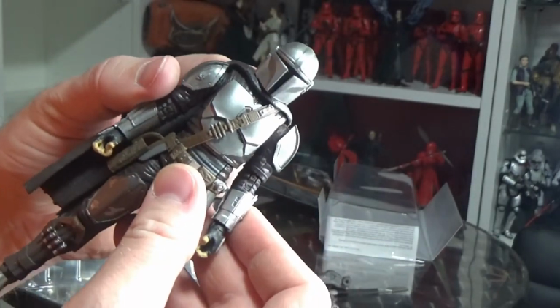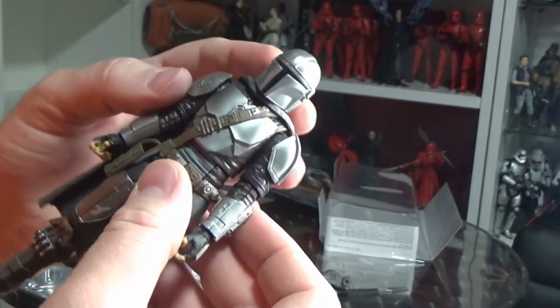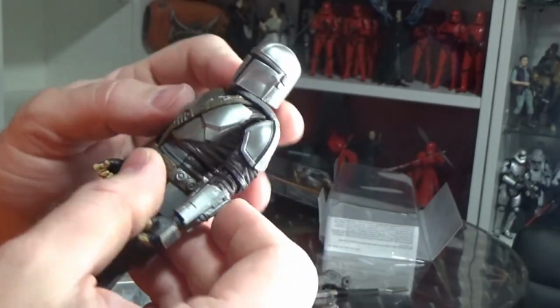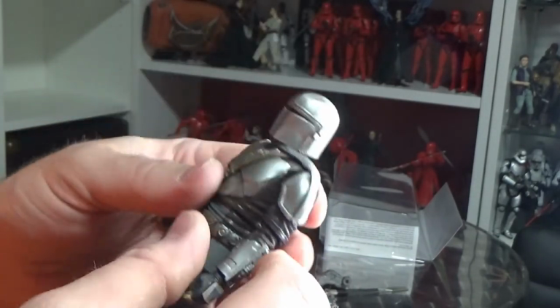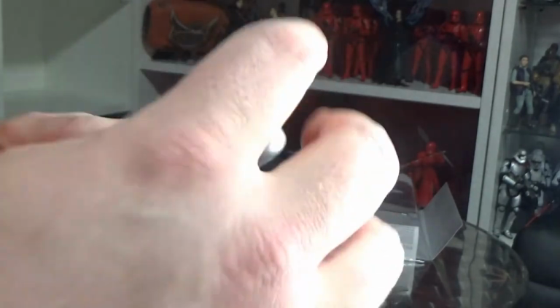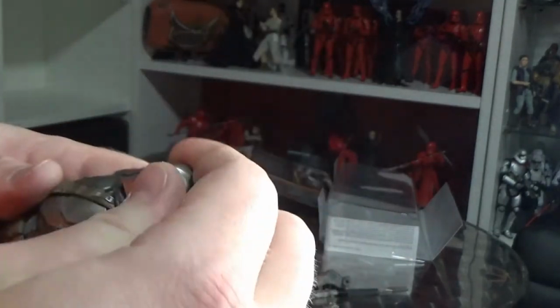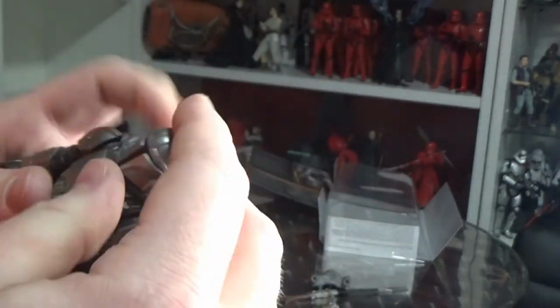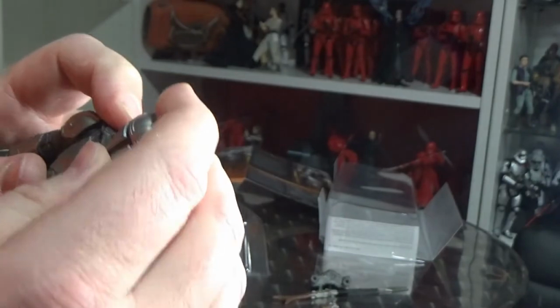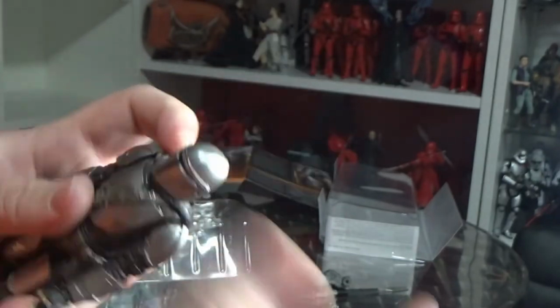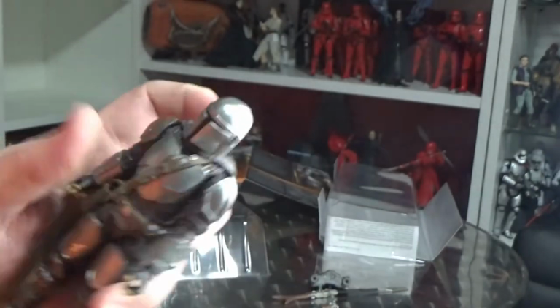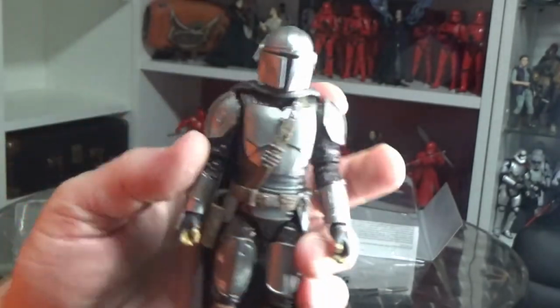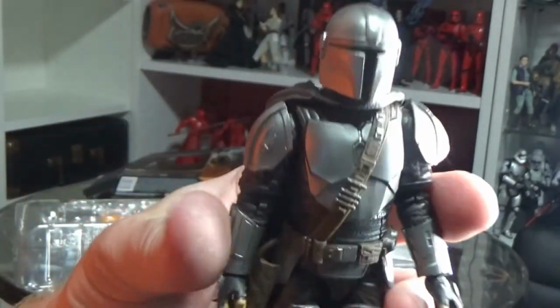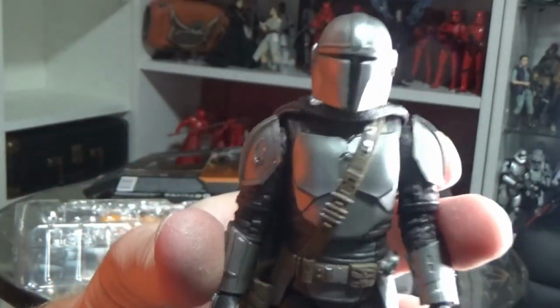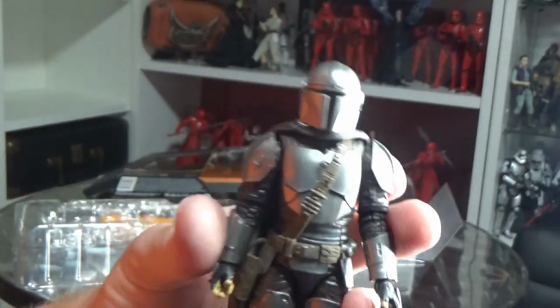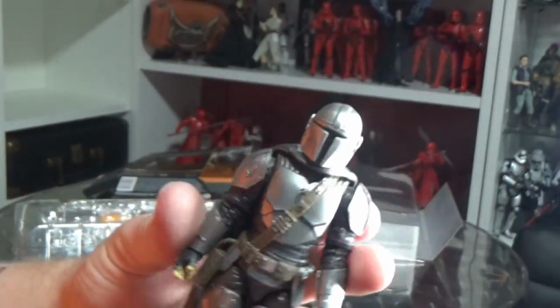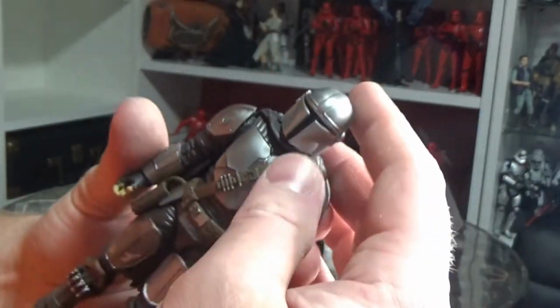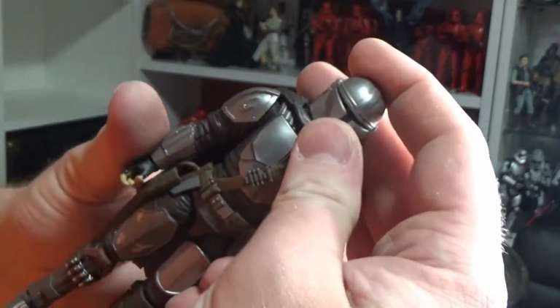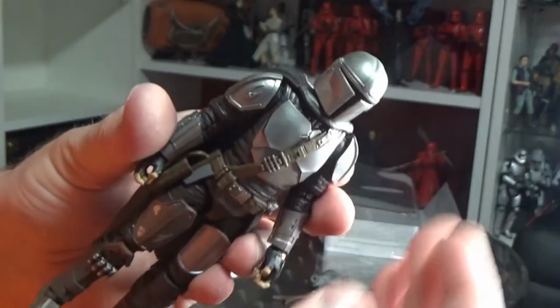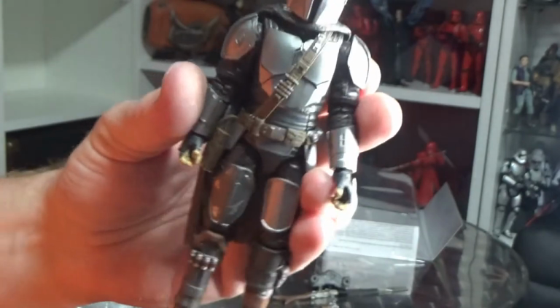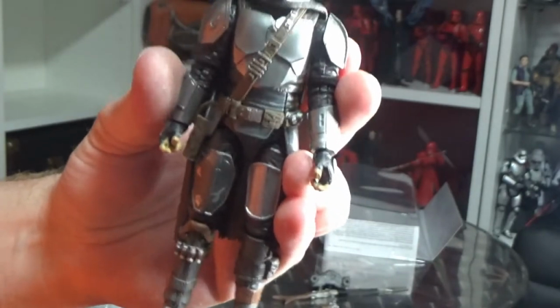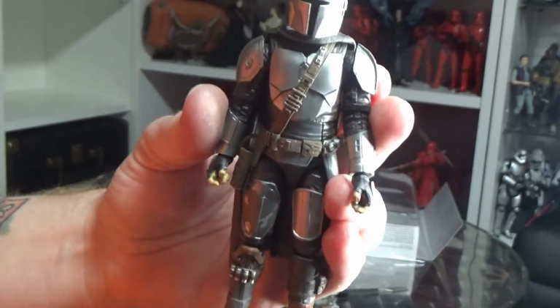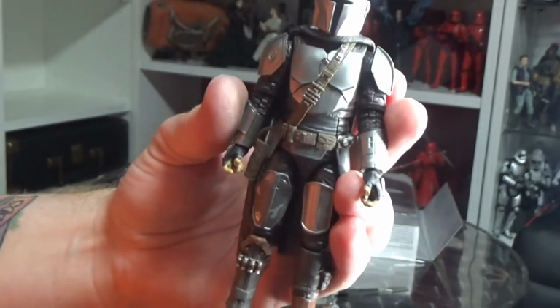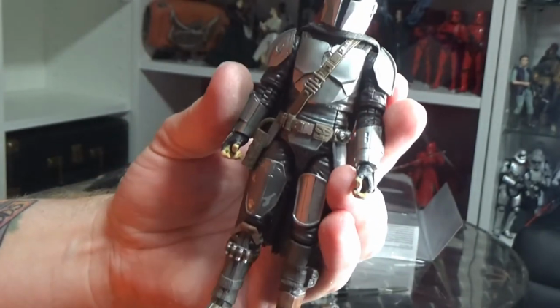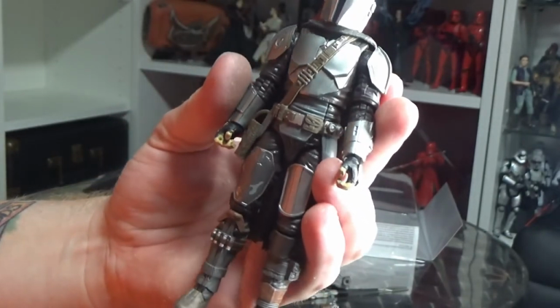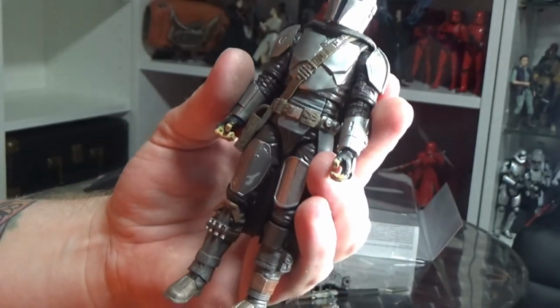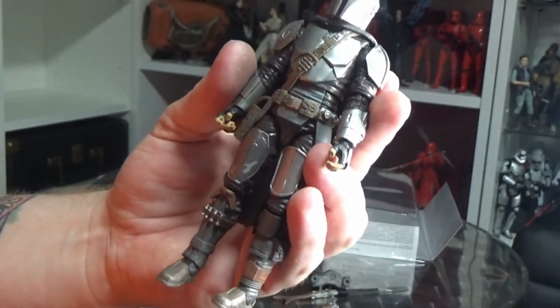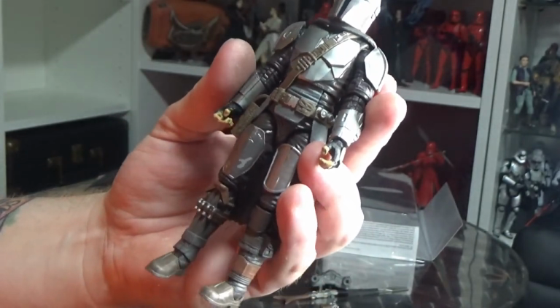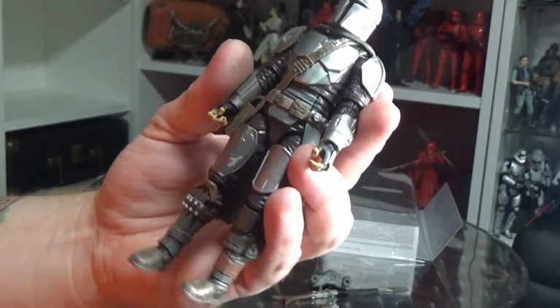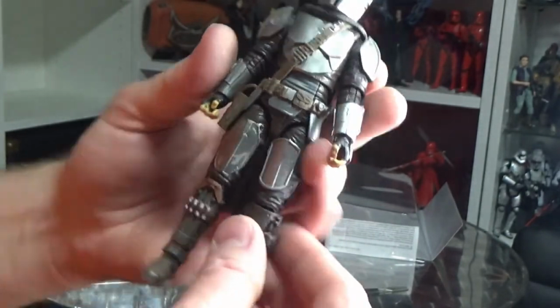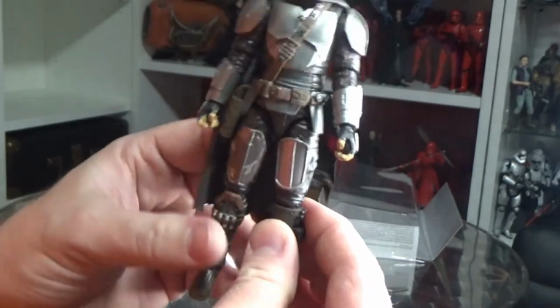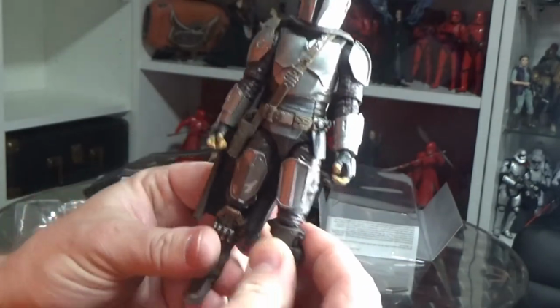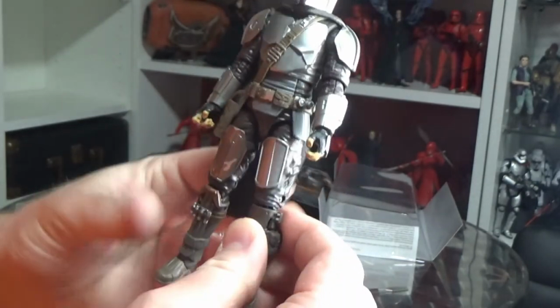It may also involve popping it into some boiling water and seeing if it returns to its natural shape — they tend to get a little bit warped in the packaging after a while. But otherwise this figure's looking pretty good.